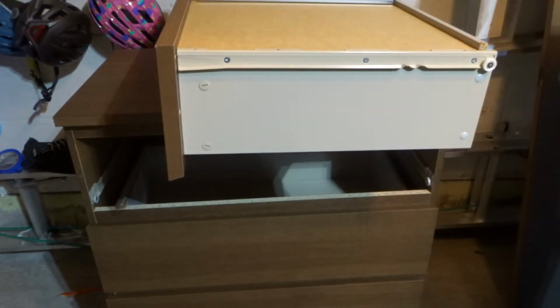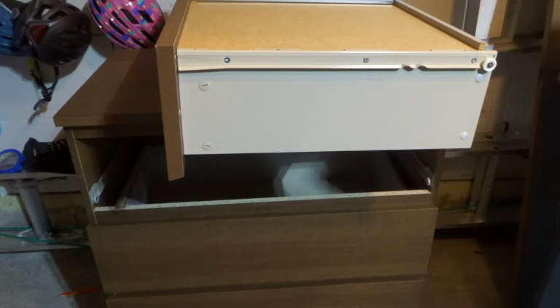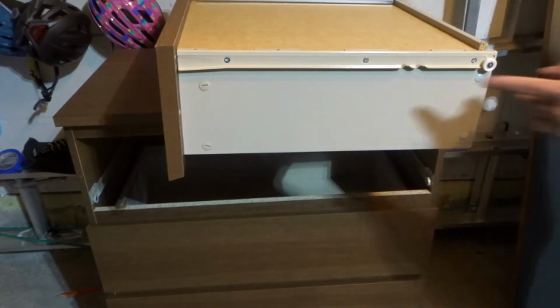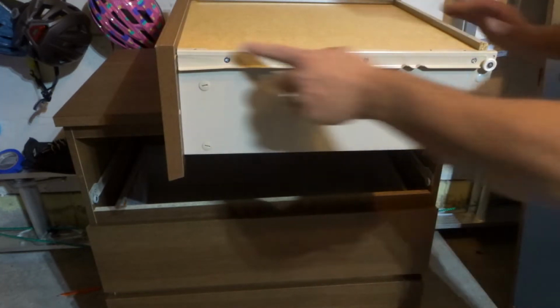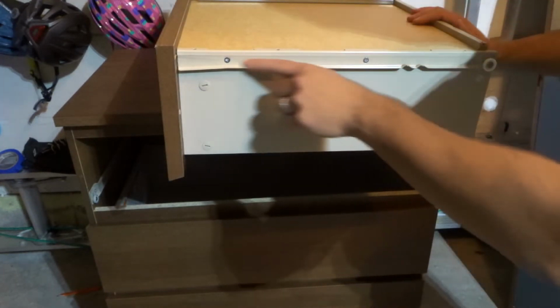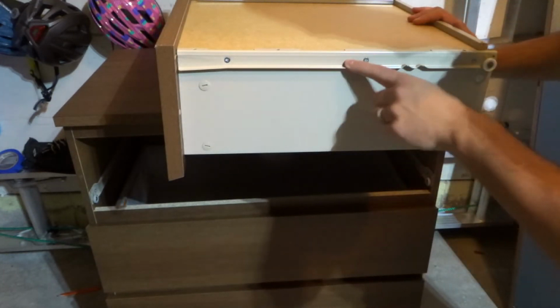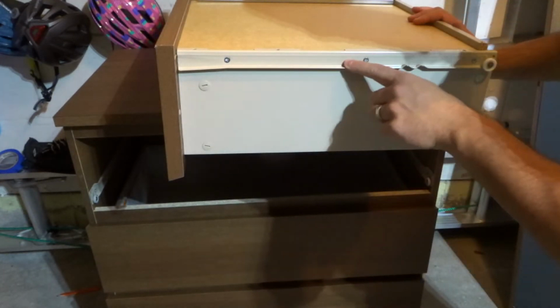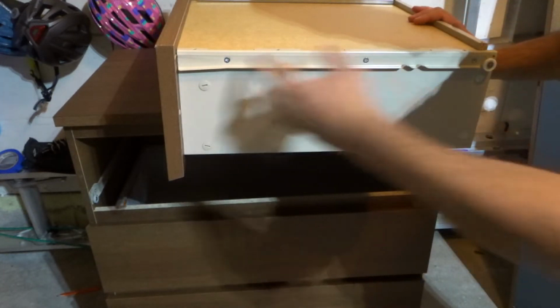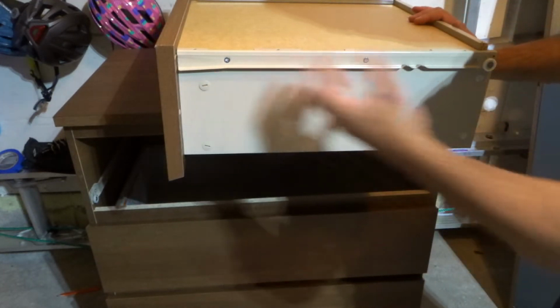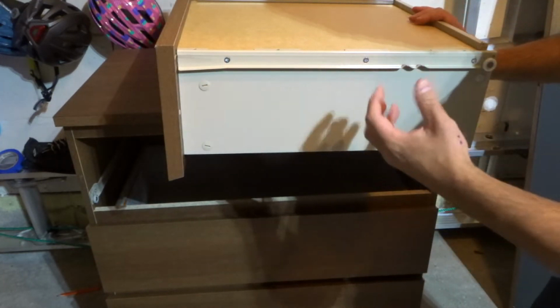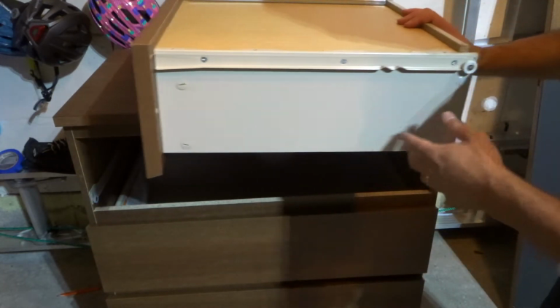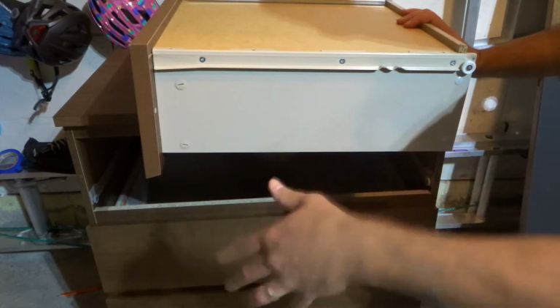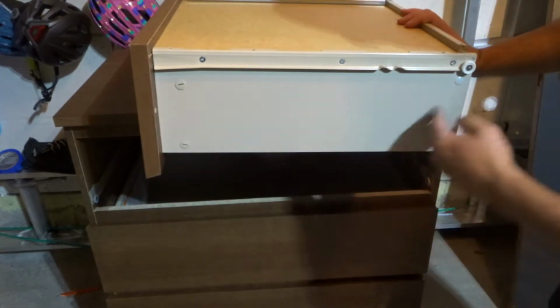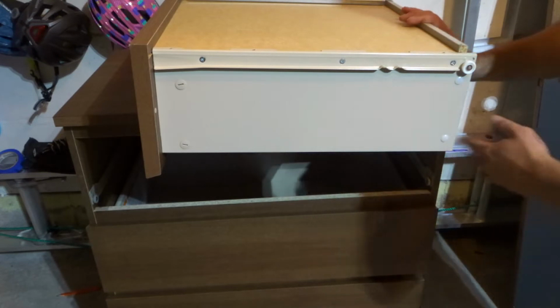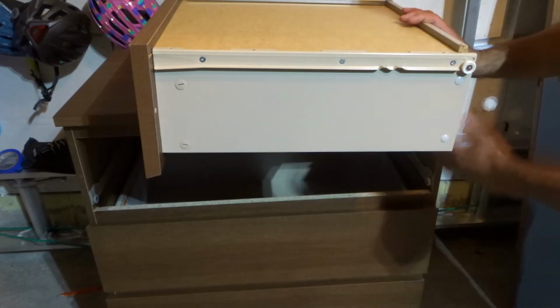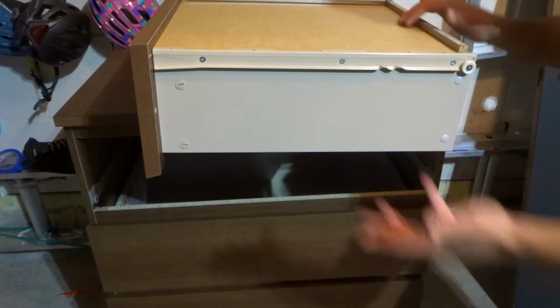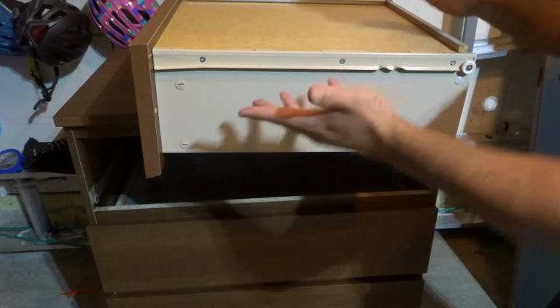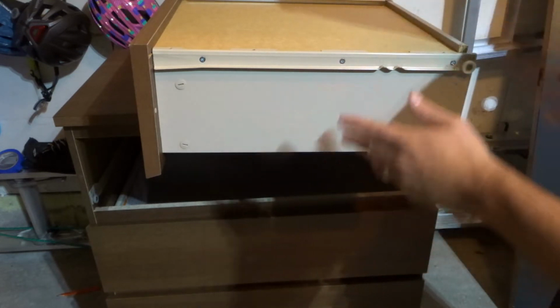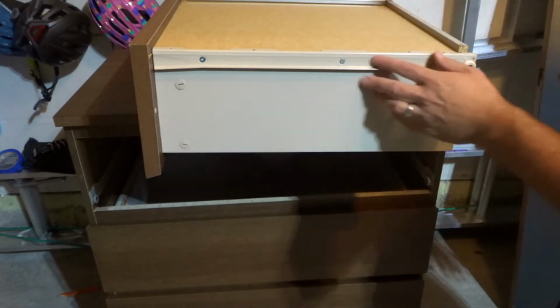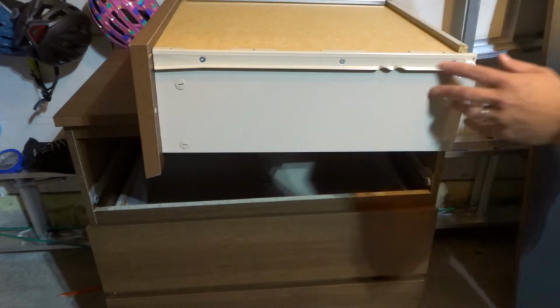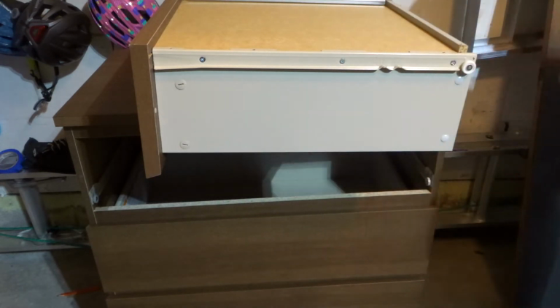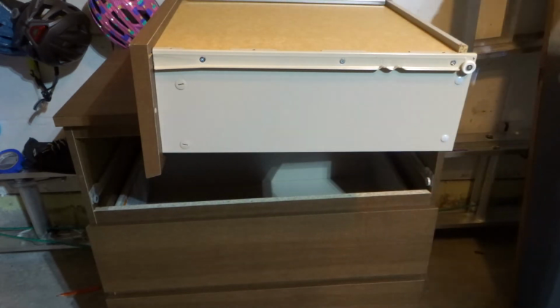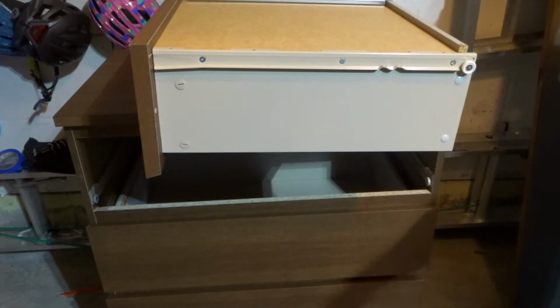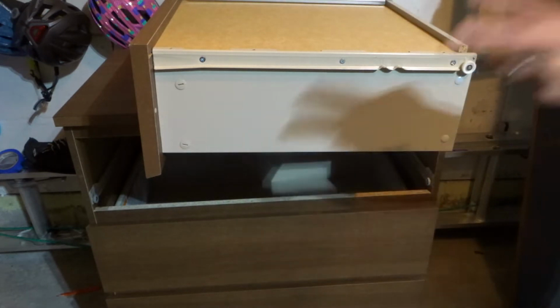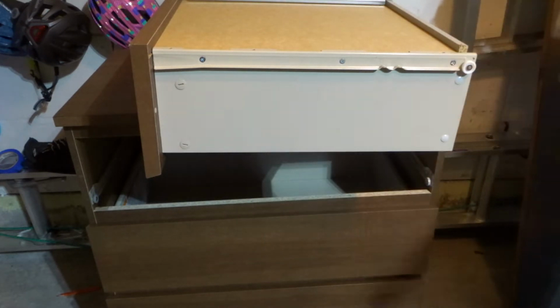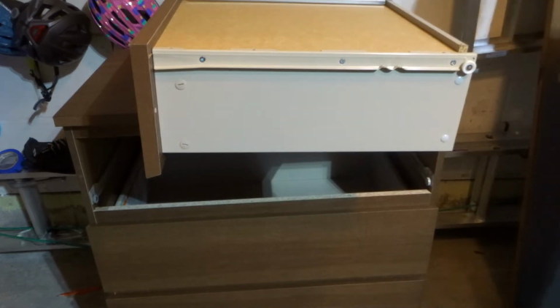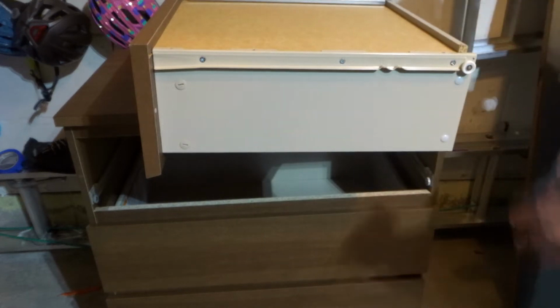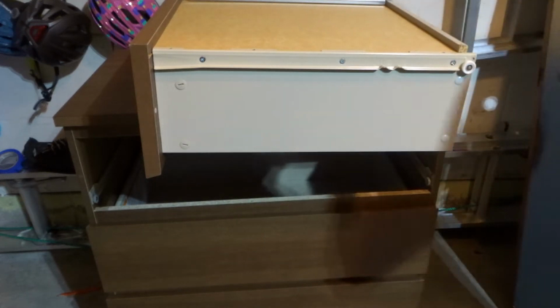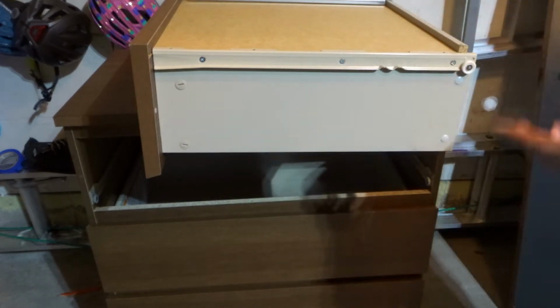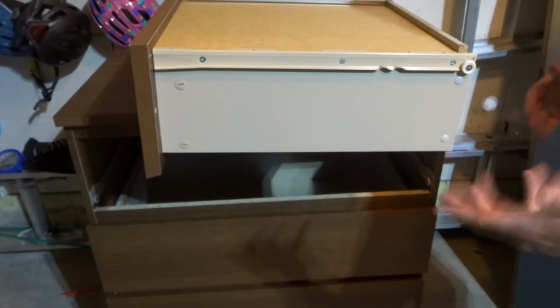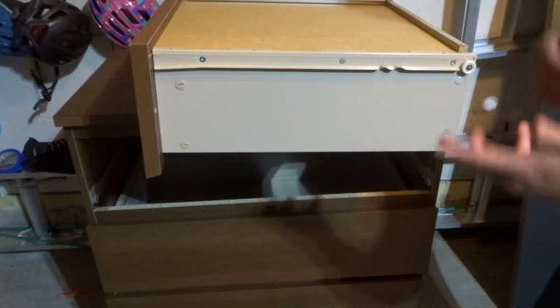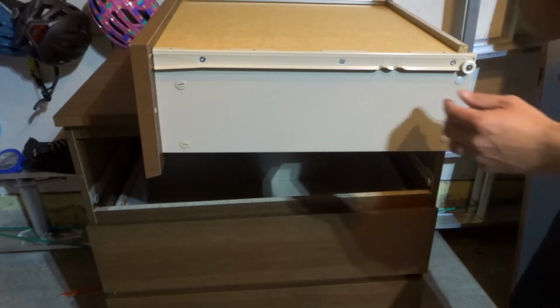Take a look if there's an obstruction on the track. You can remove the drawer or you can just look inside and see if you can sort of see any obstruction. Number two: there is an obstruction in another drawer.